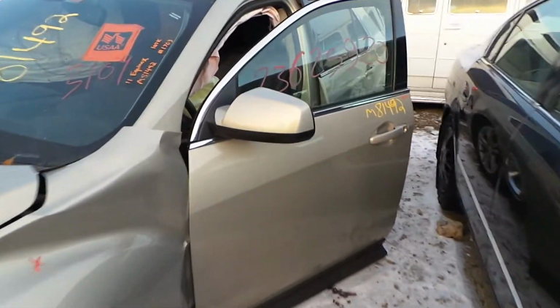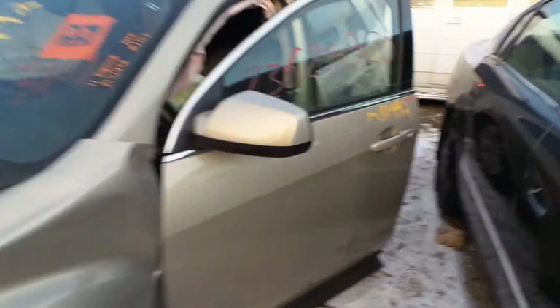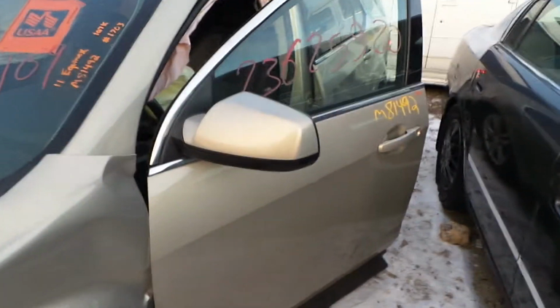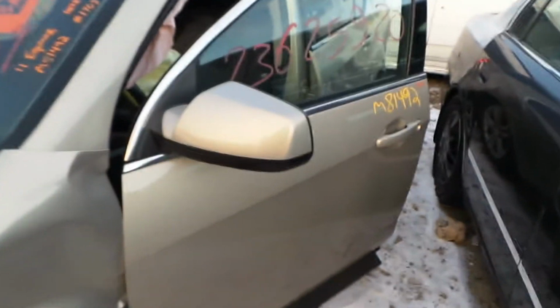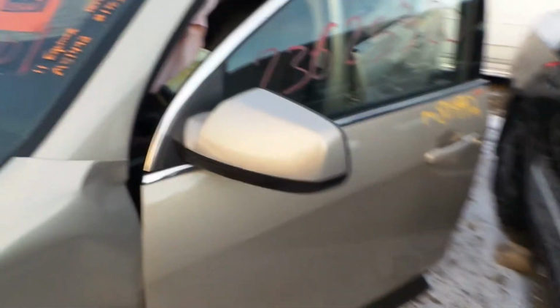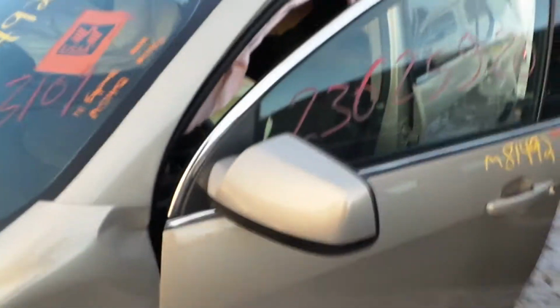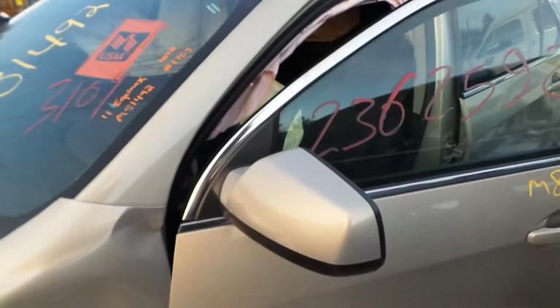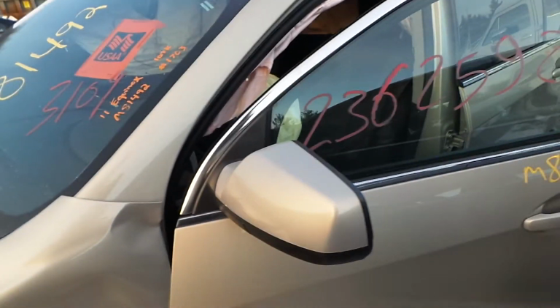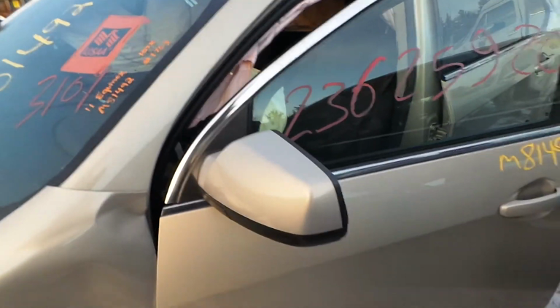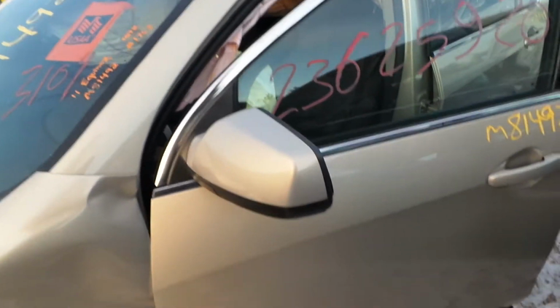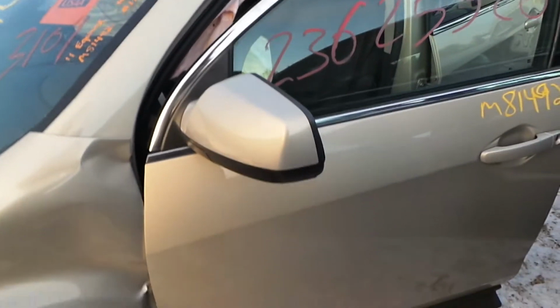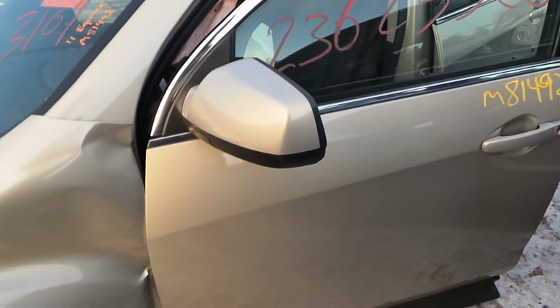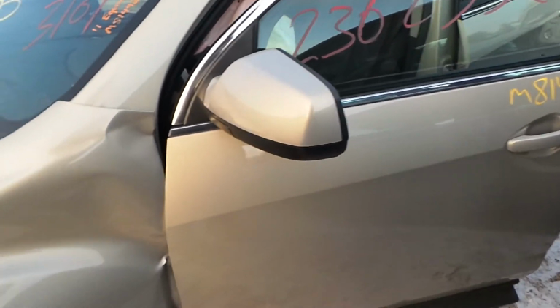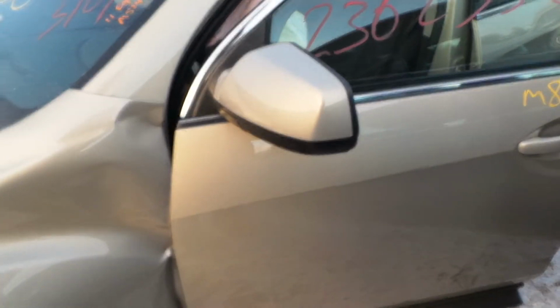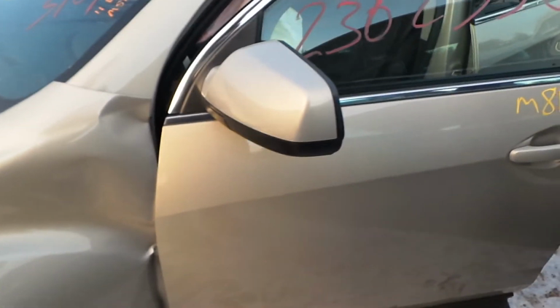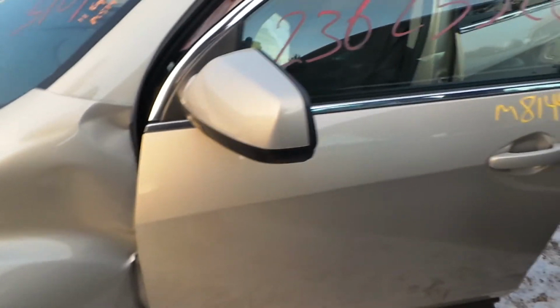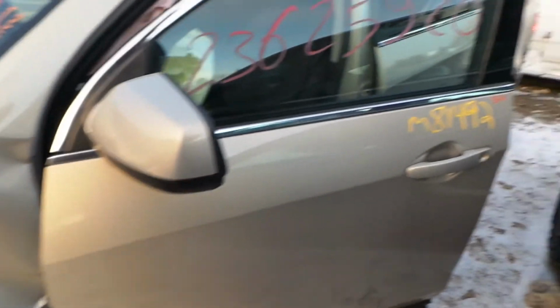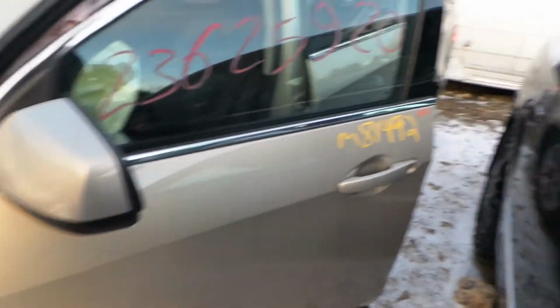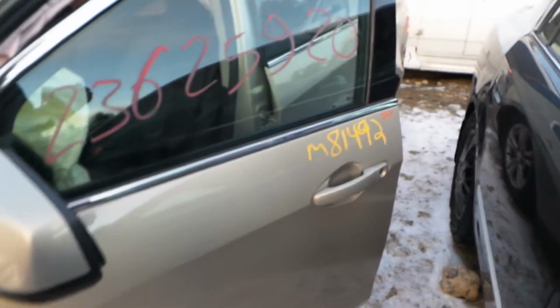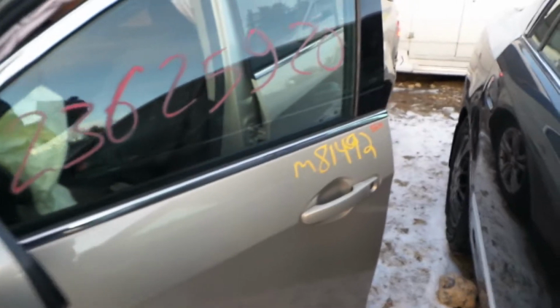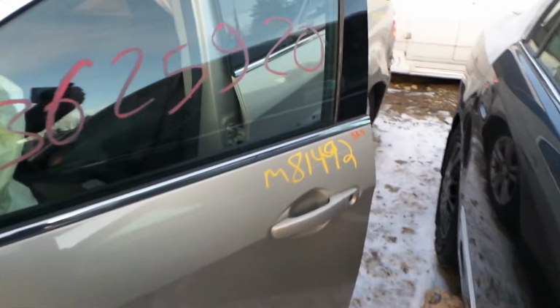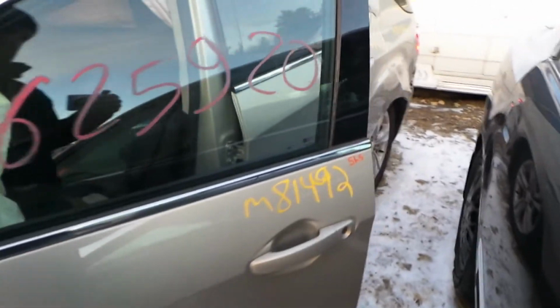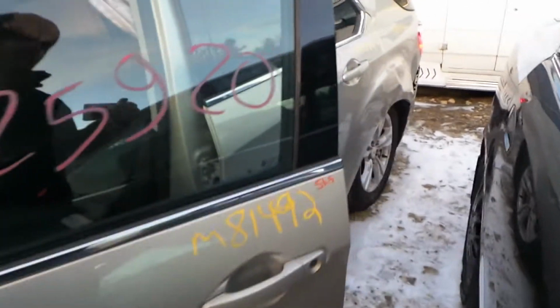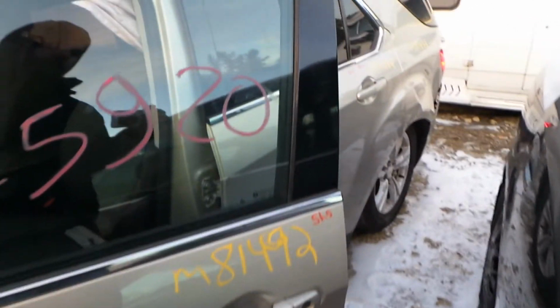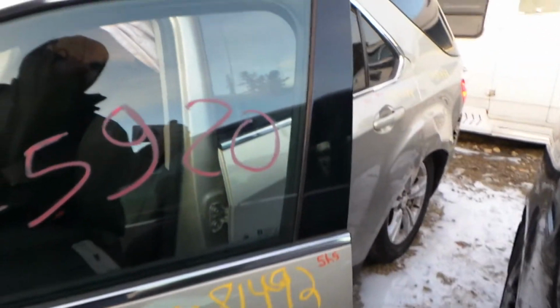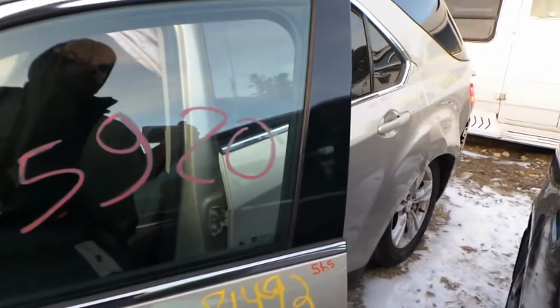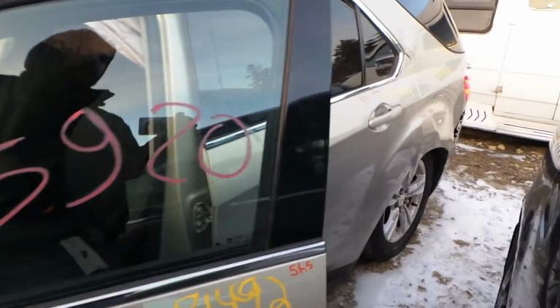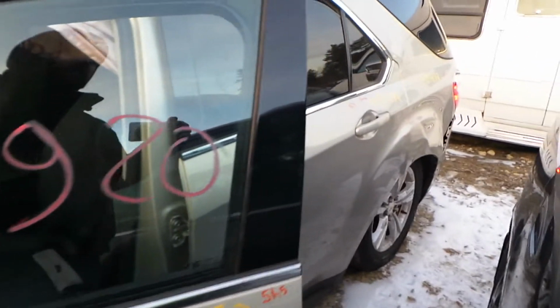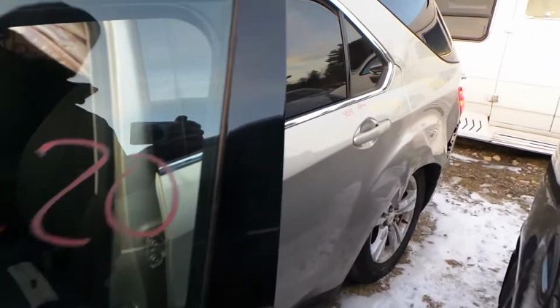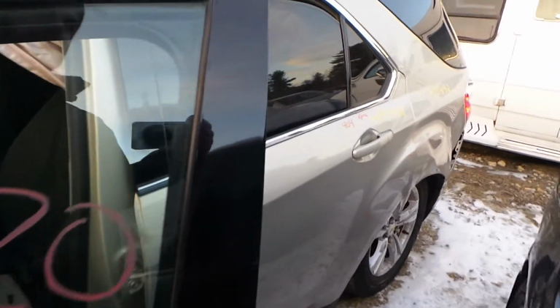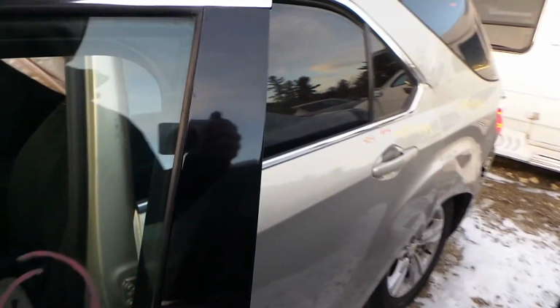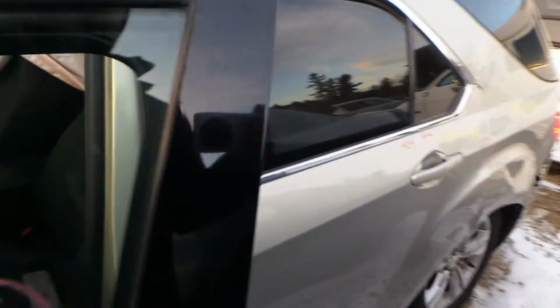We got a good body colored mirror on the left hand side. The left hand door has been repainted — they did an excellent job, would be great for a retail customer or builder.